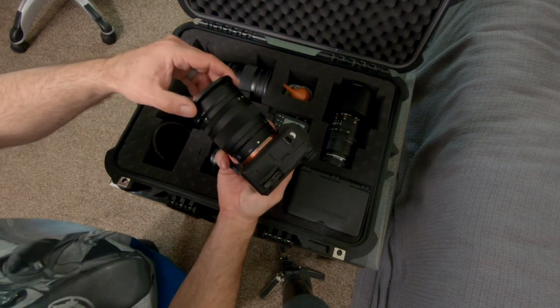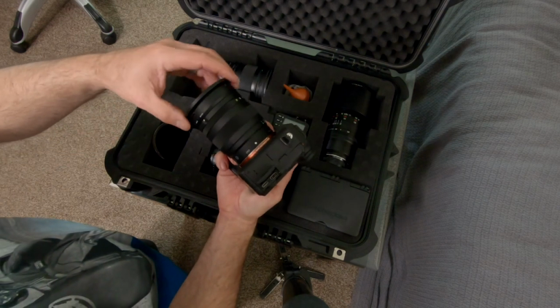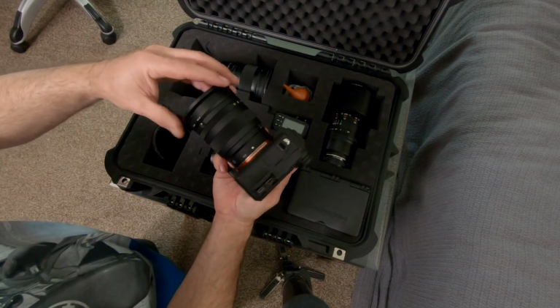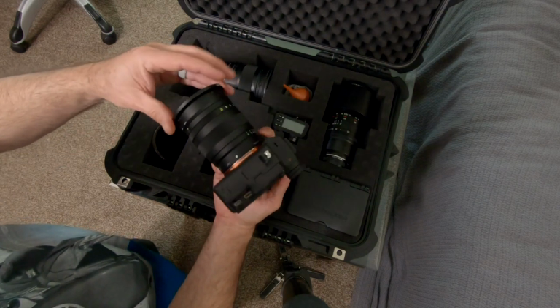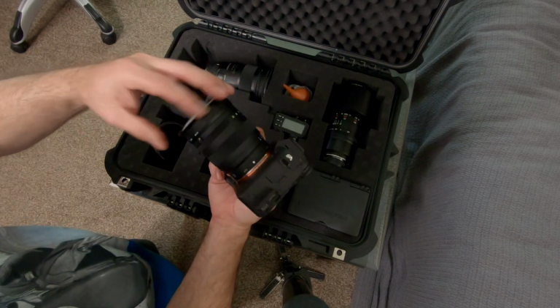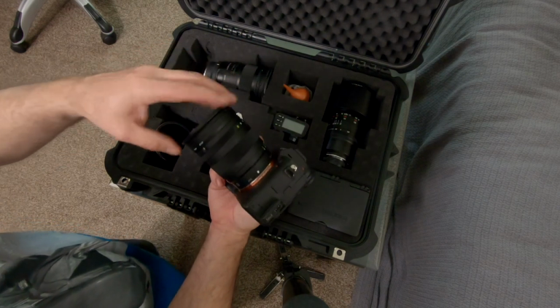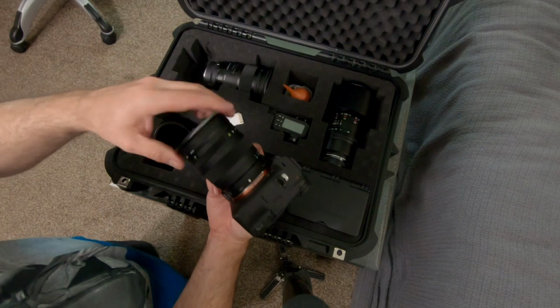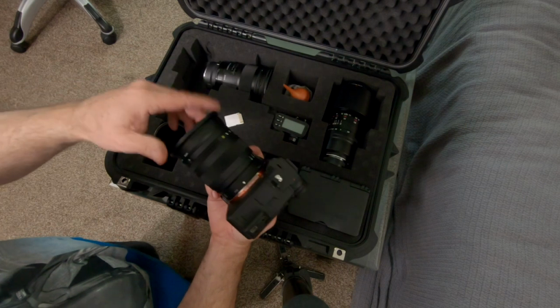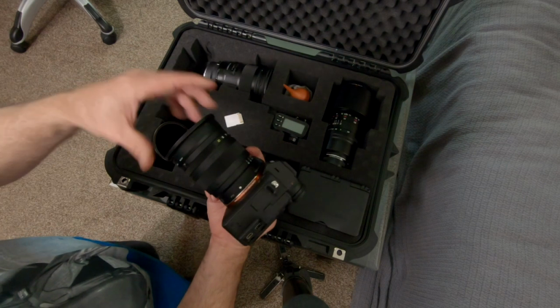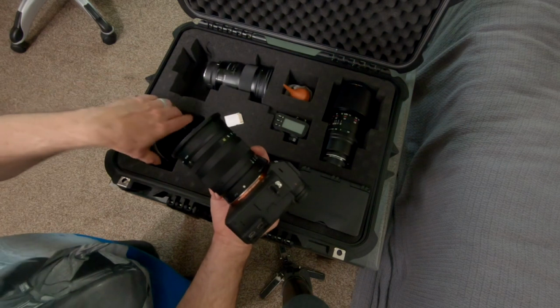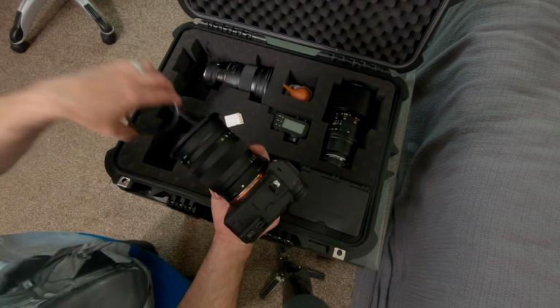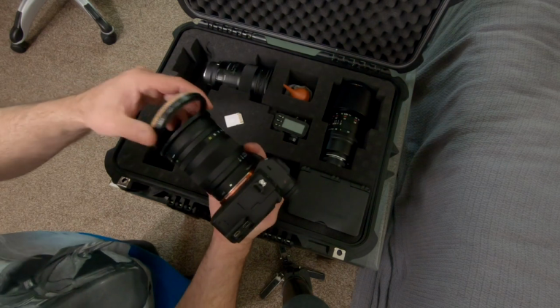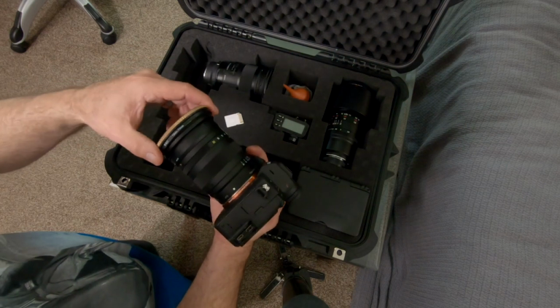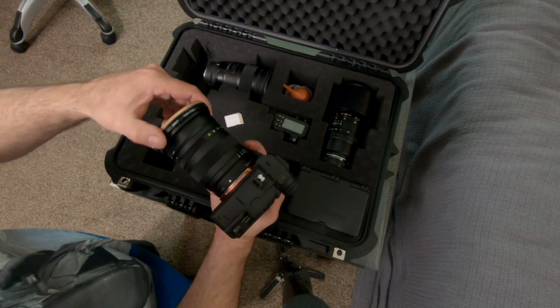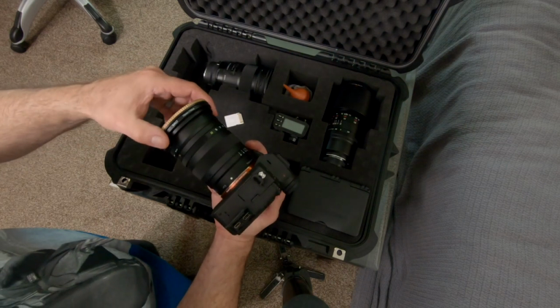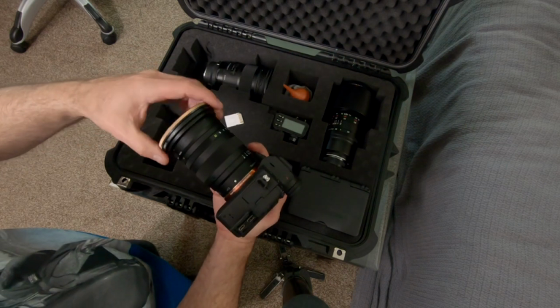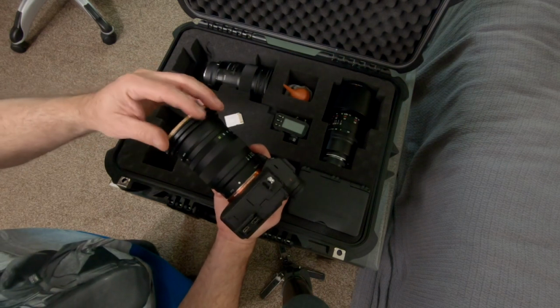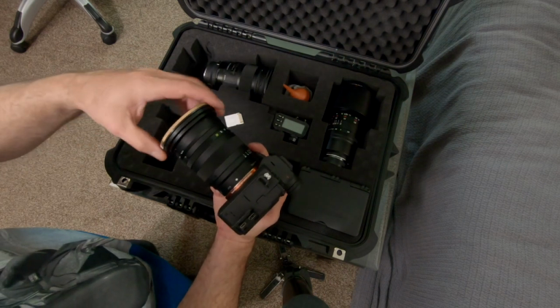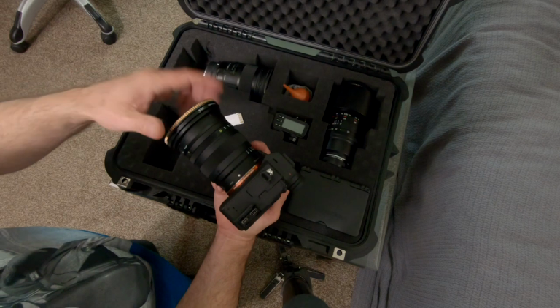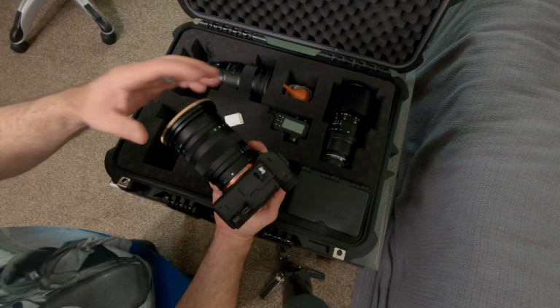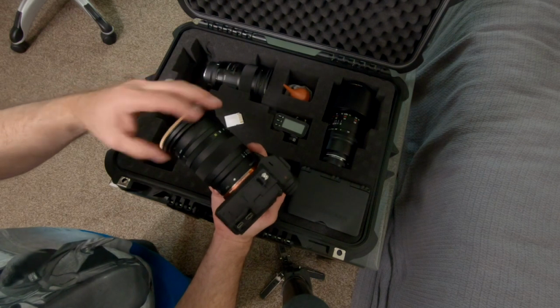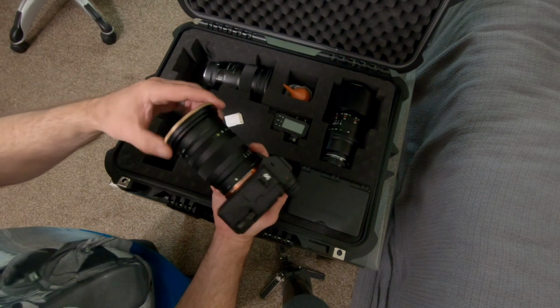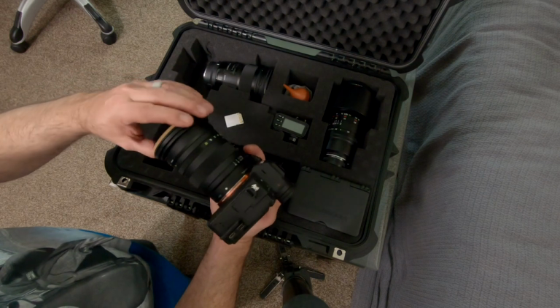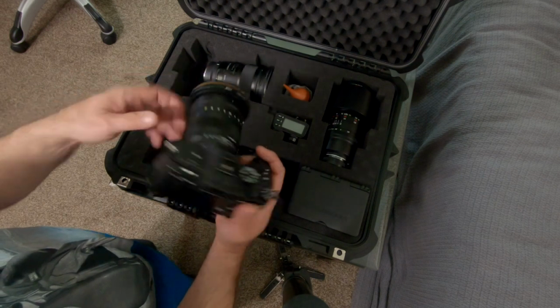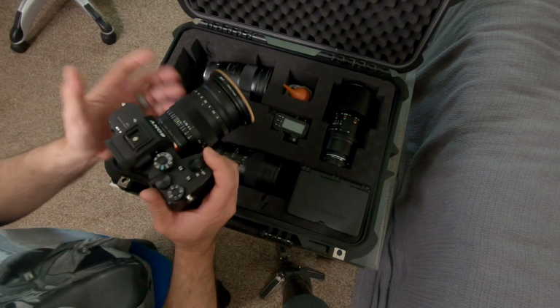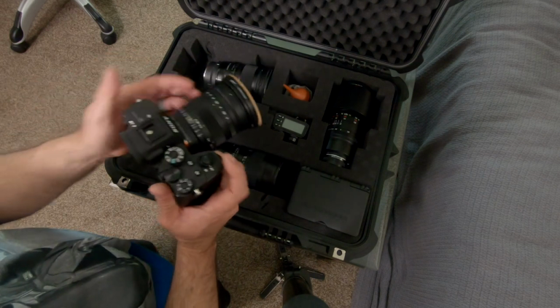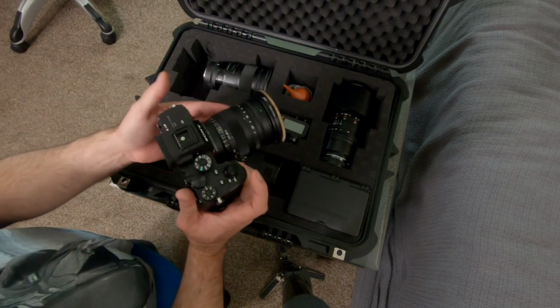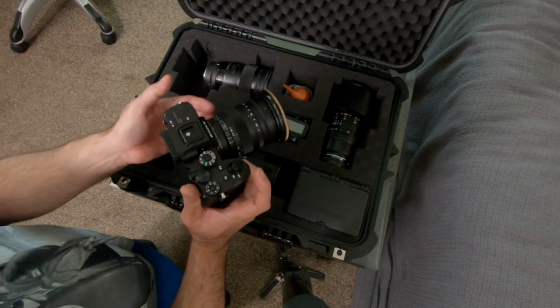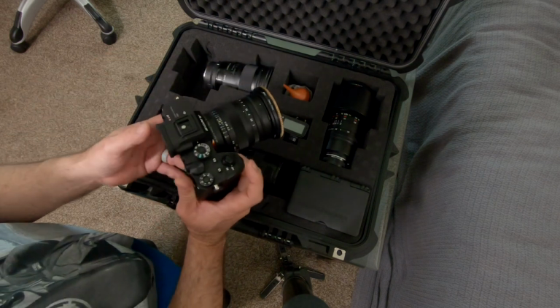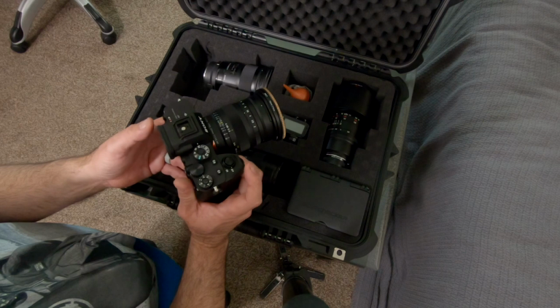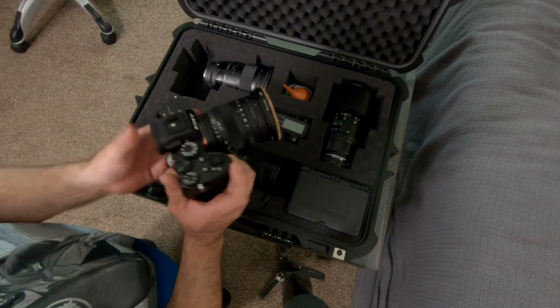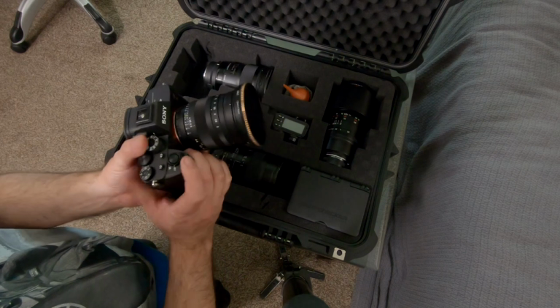They do make an autofocus version of this lens and I did try it, but honestly I did not like it. The autofocus just felt chintzy and cheap, and the manual metal version just feels so much more robust.